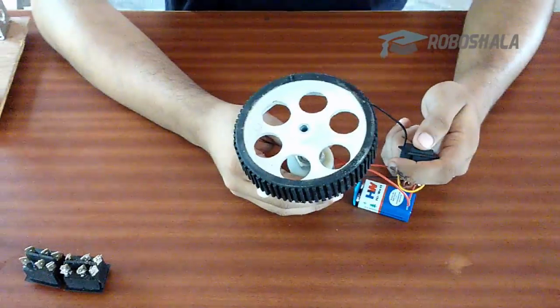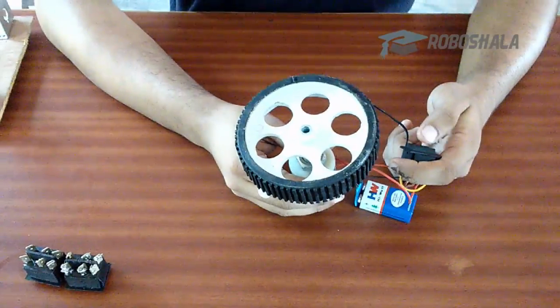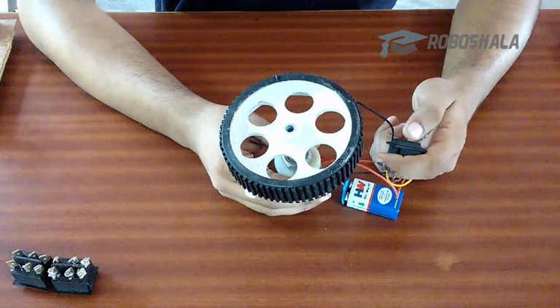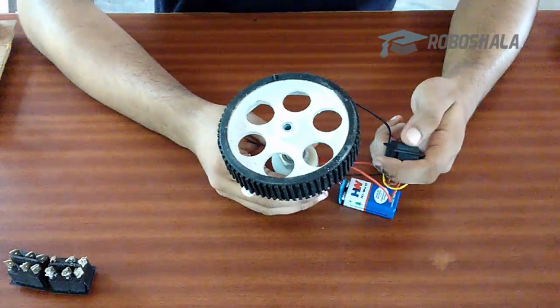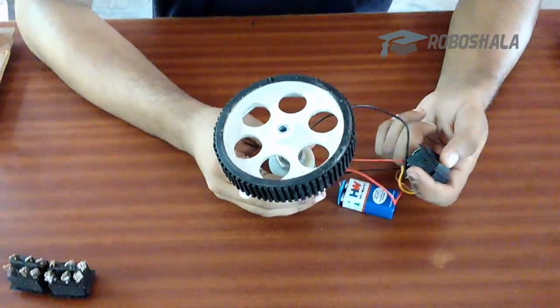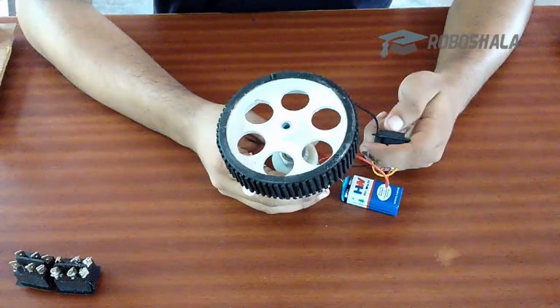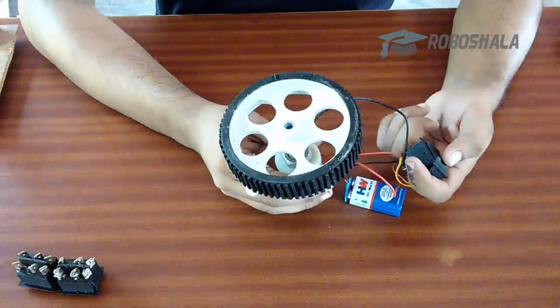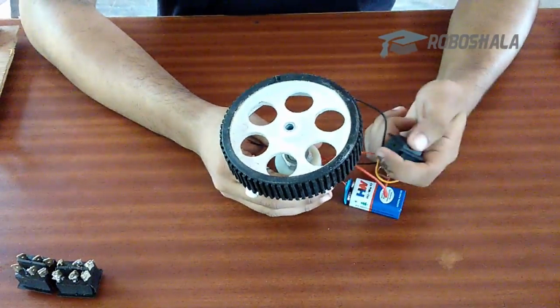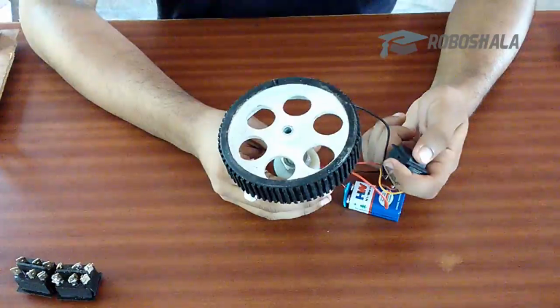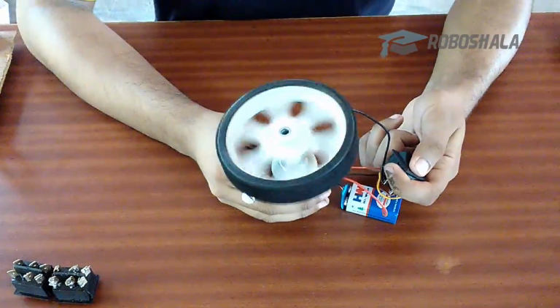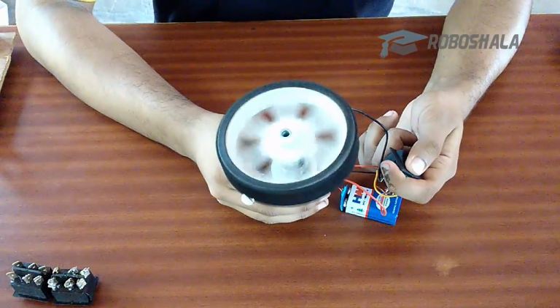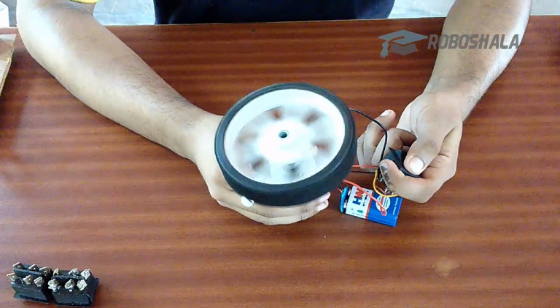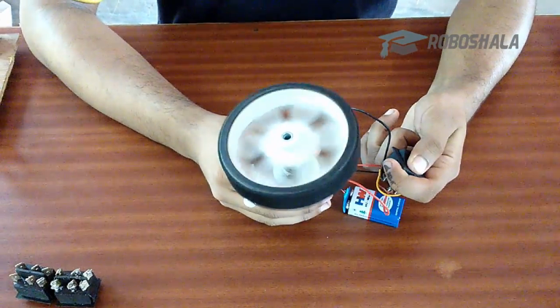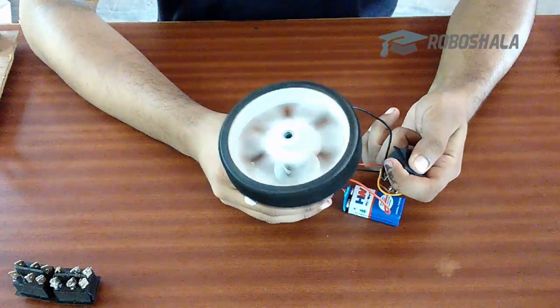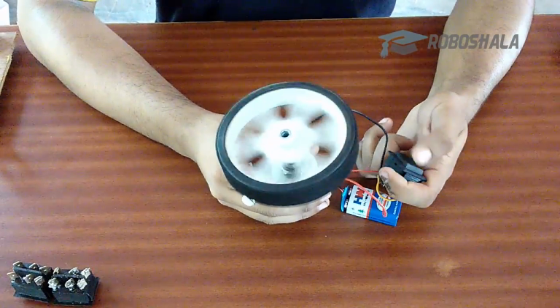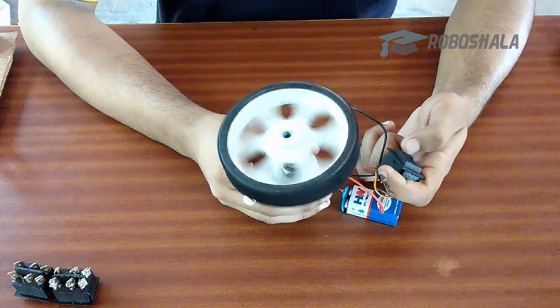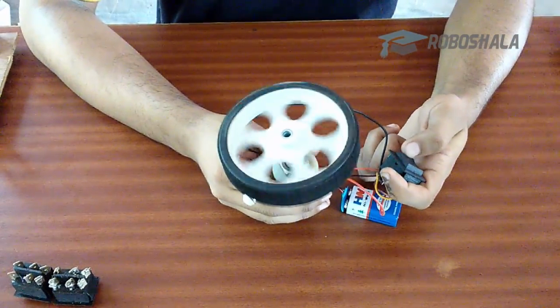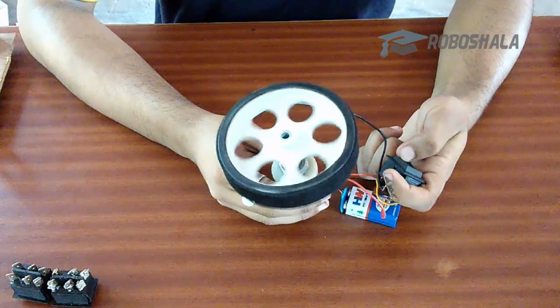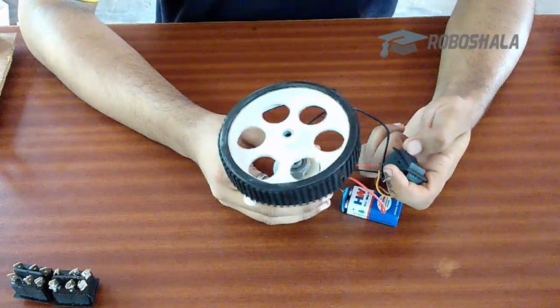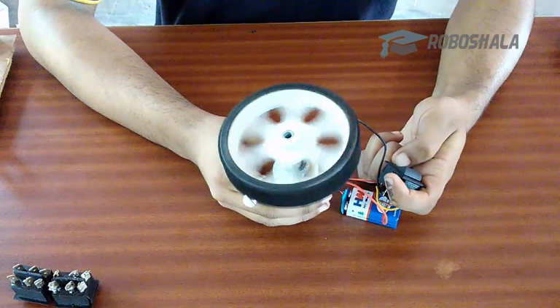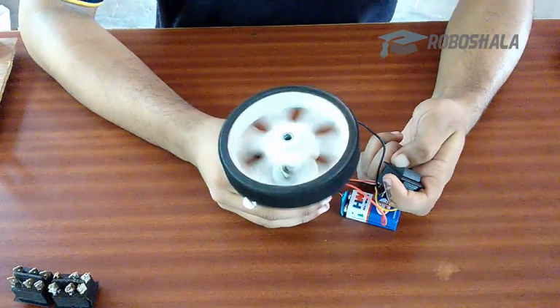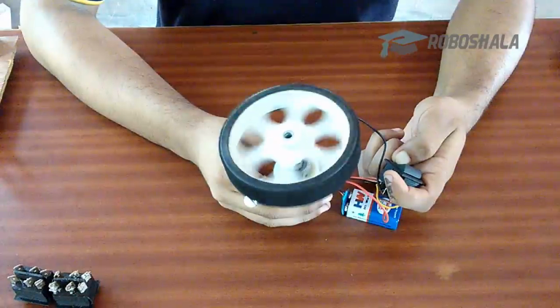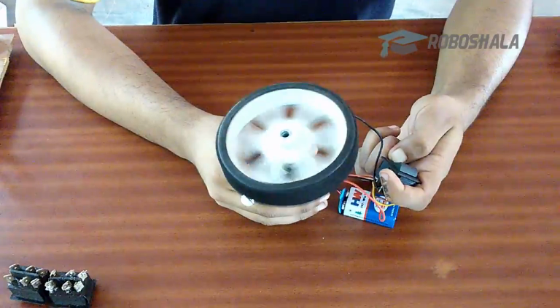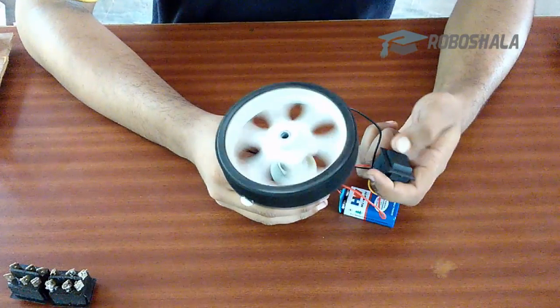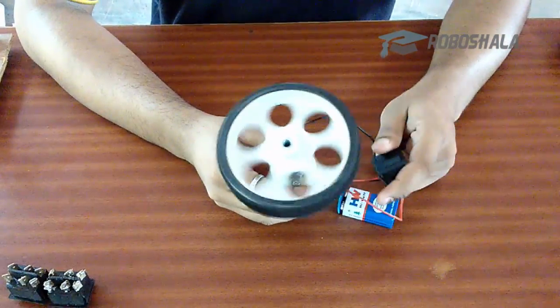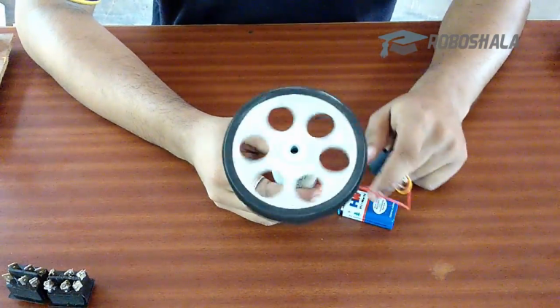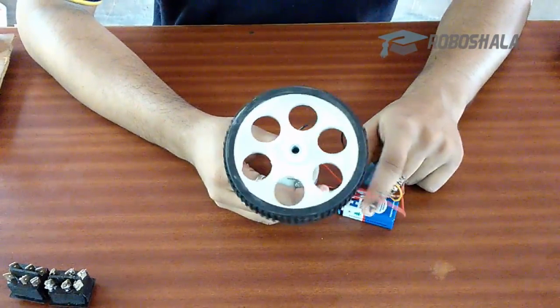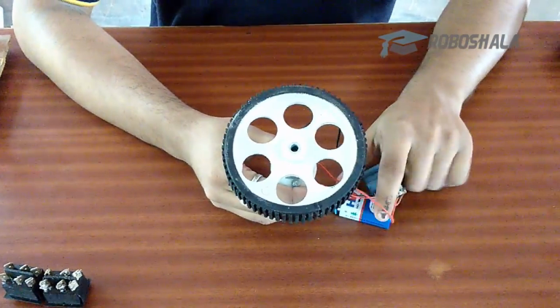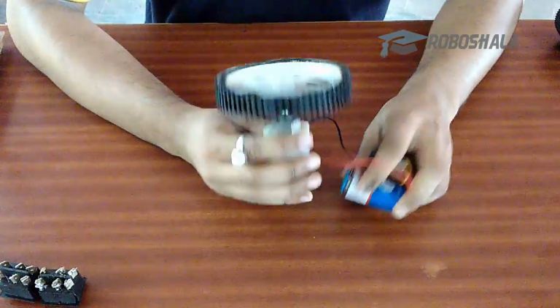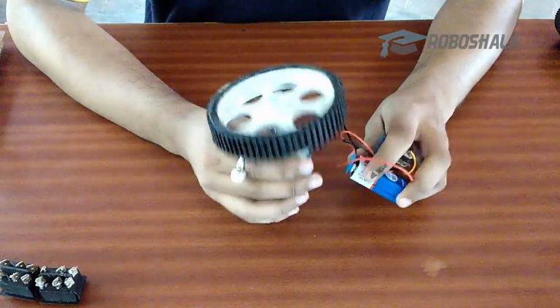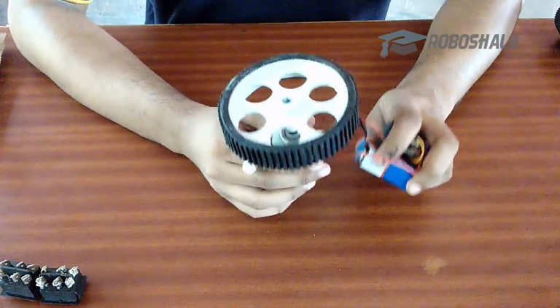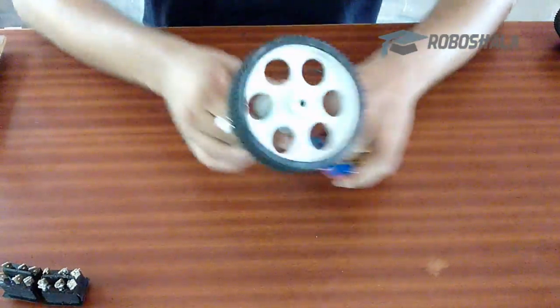Let us see how it works. As you can see, when I press it upward it moves in clockwise direction. This is how we can control the dynamics of our bot.